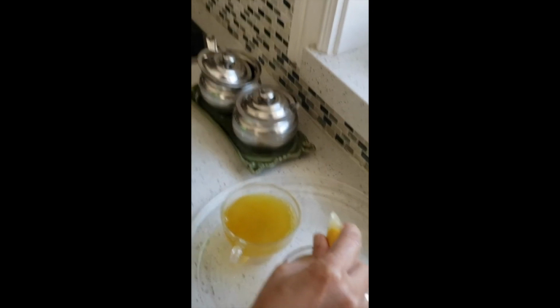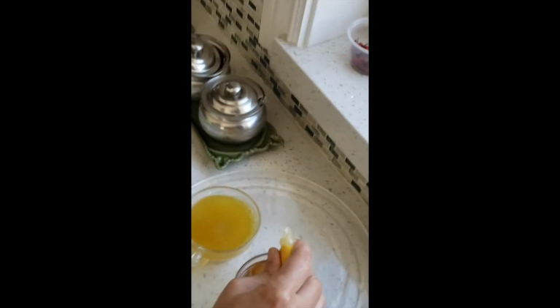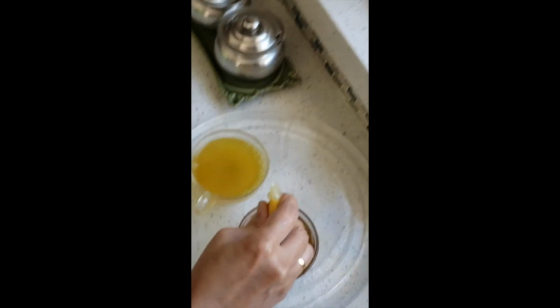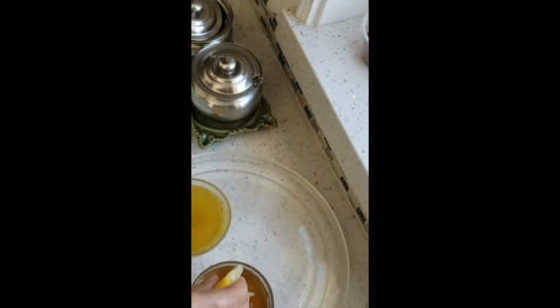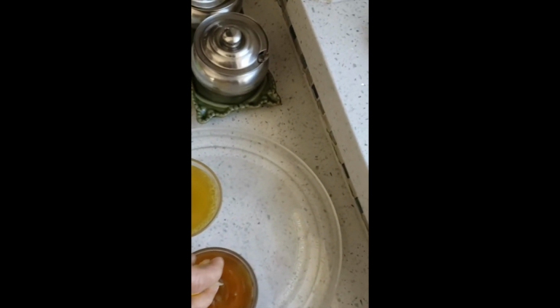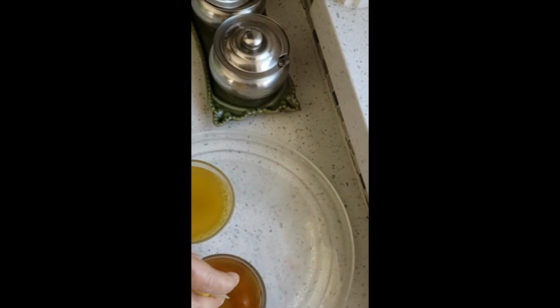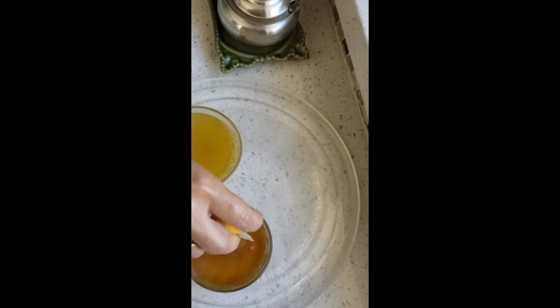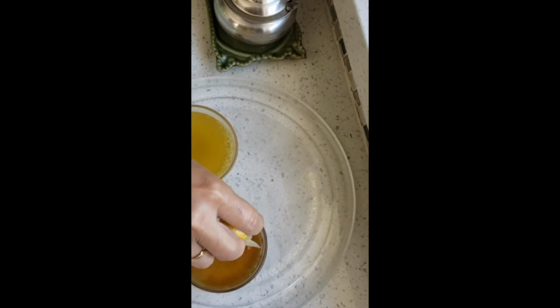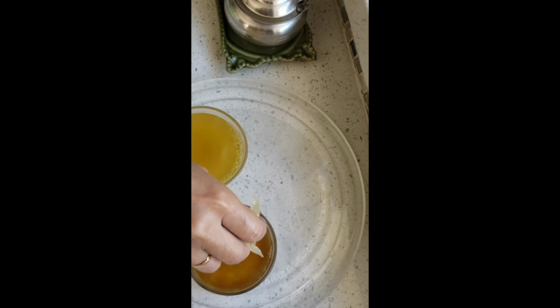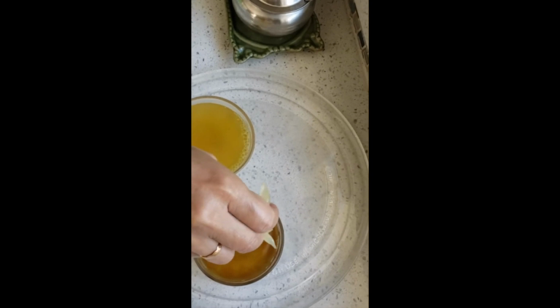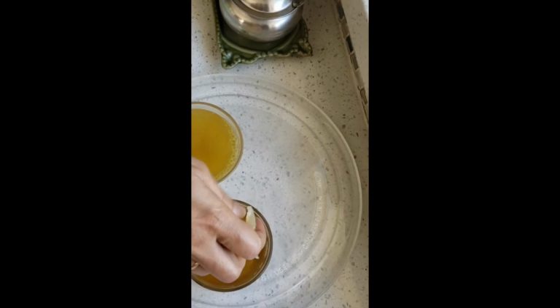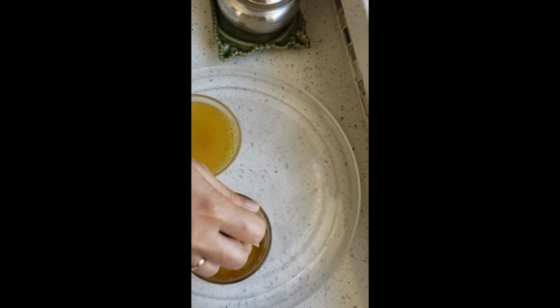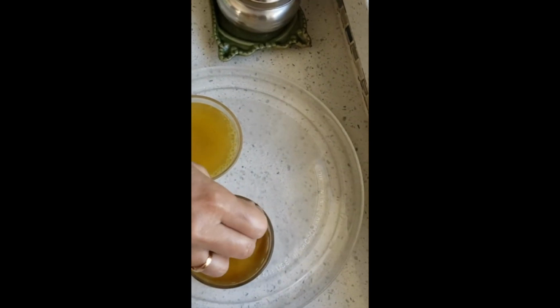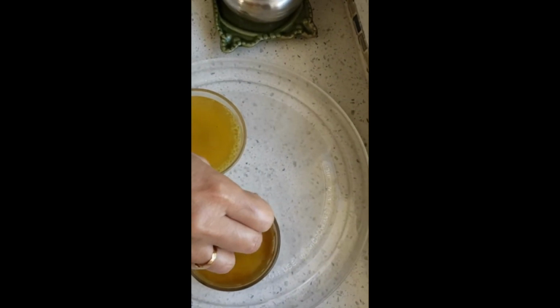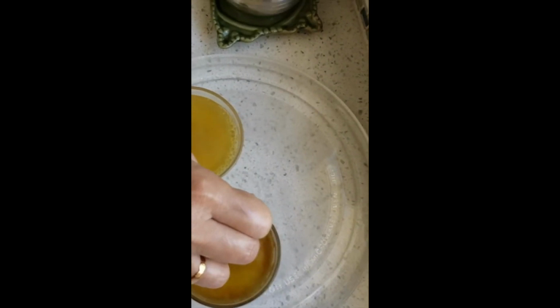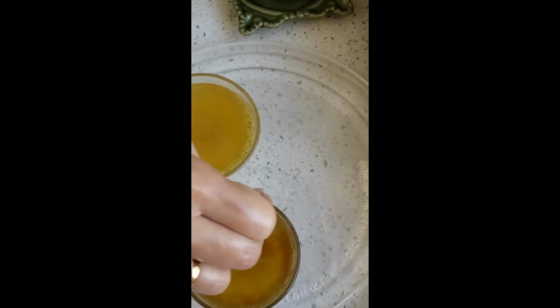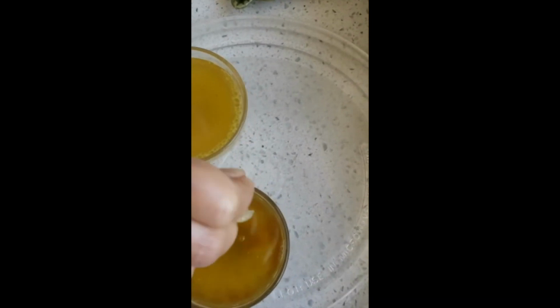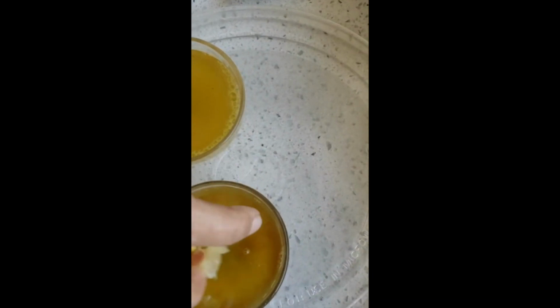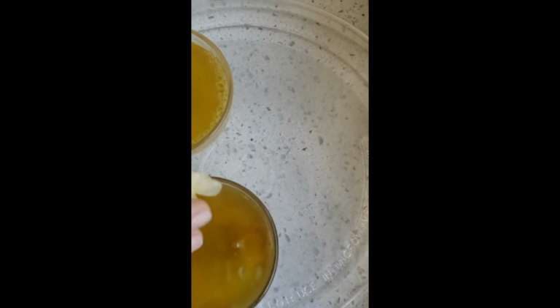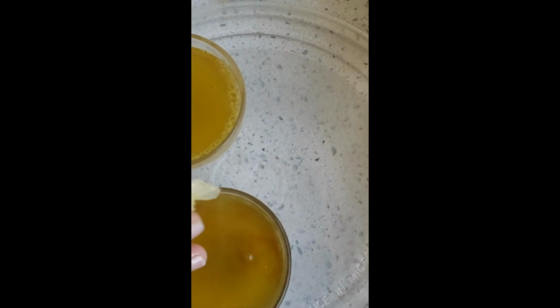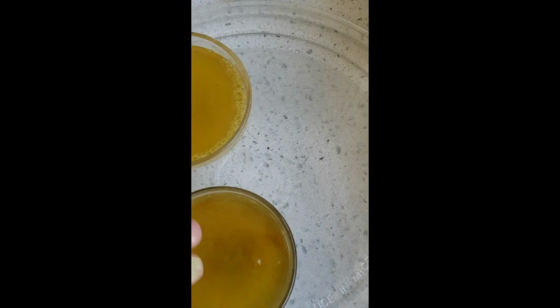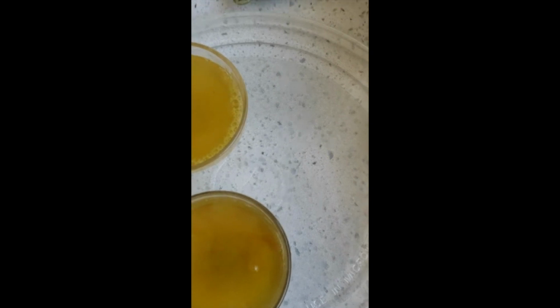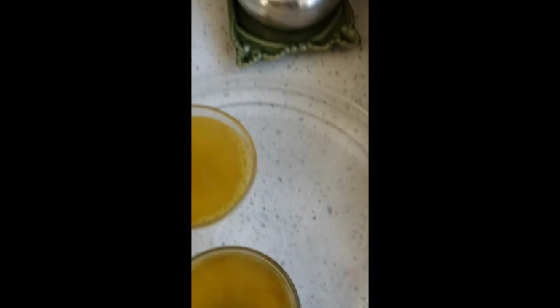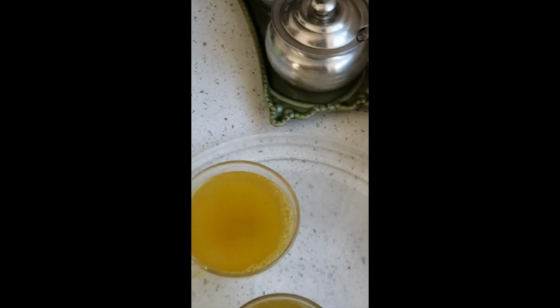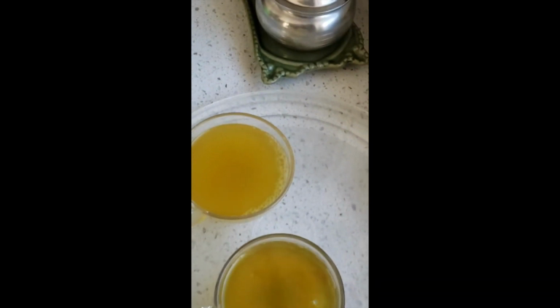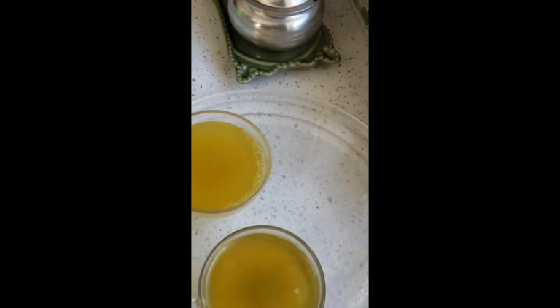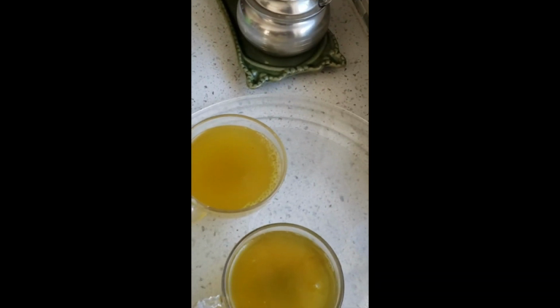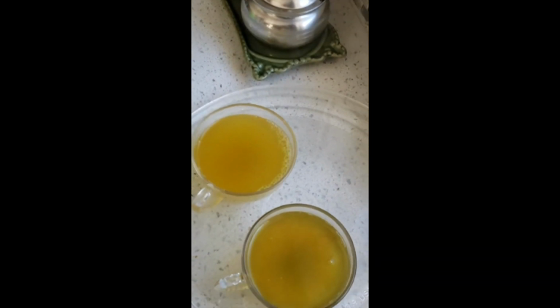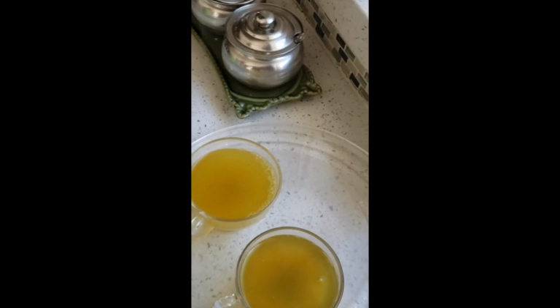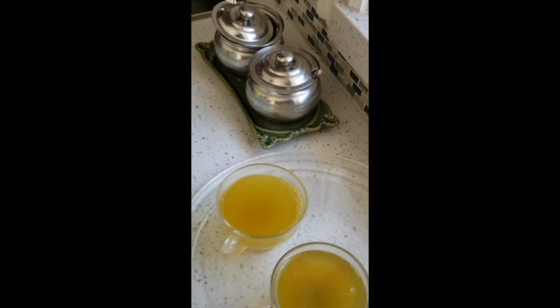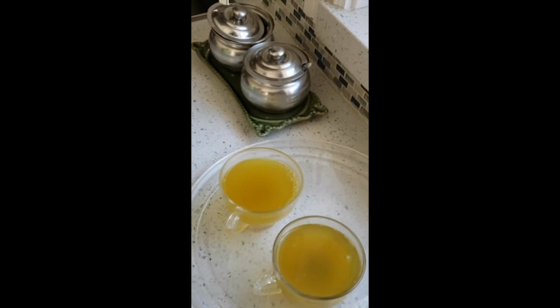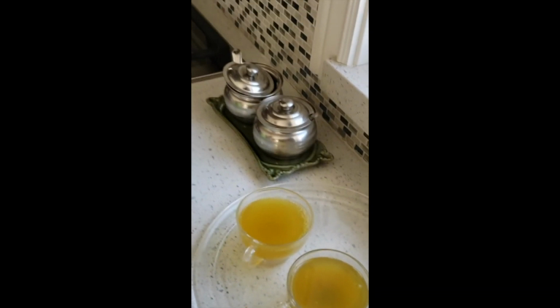My daughters love to see the color change and they insist it should be in a glass cup so they can see this beautiful change in color. I hope you guys are able to see it. If you want it more tangy, you add more lemon; if not, you can add less. And your tea is ready.